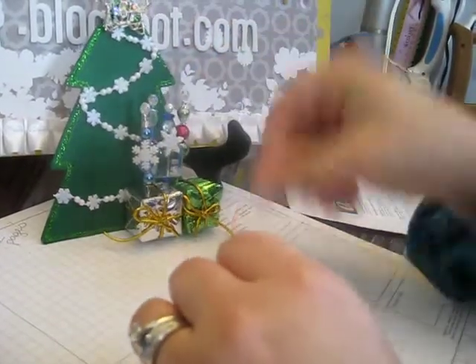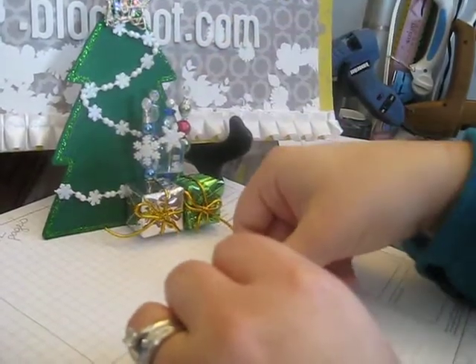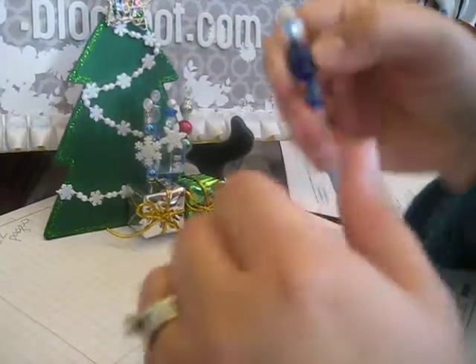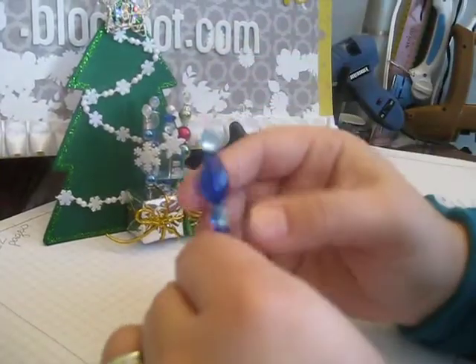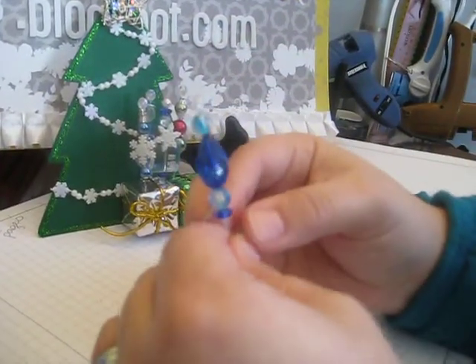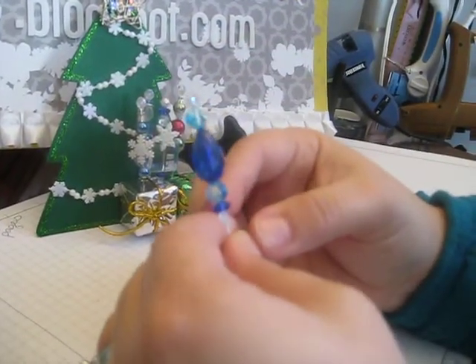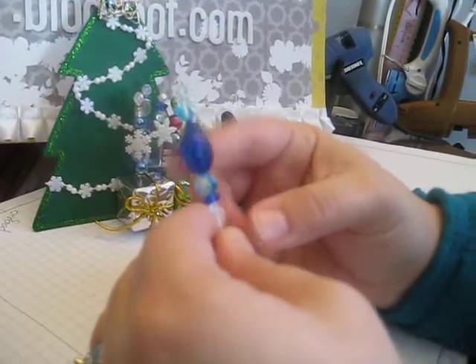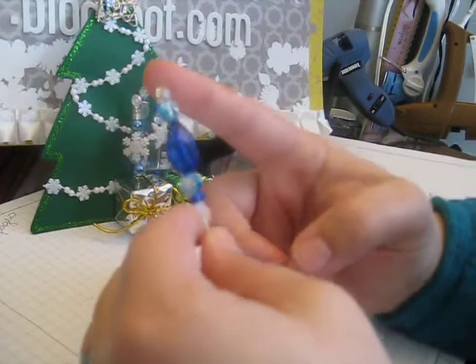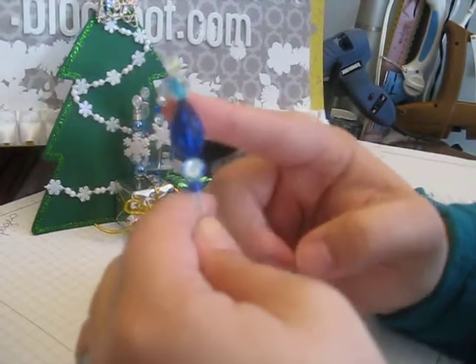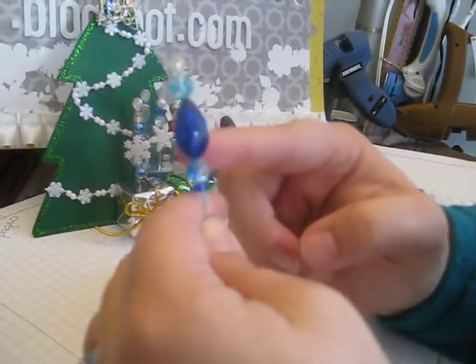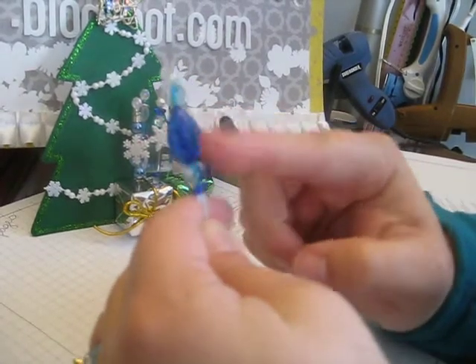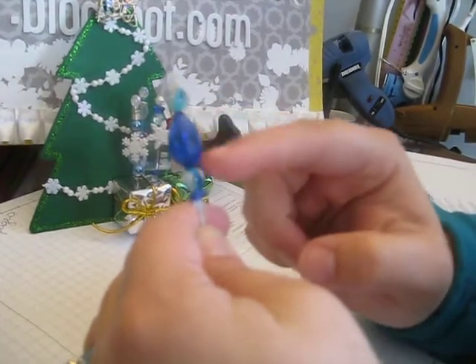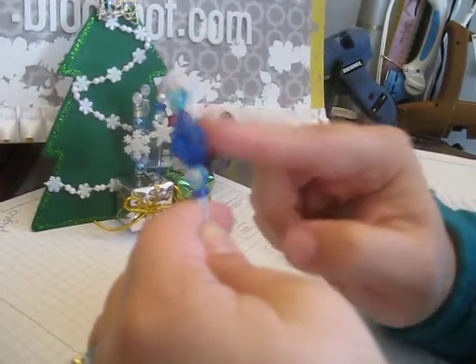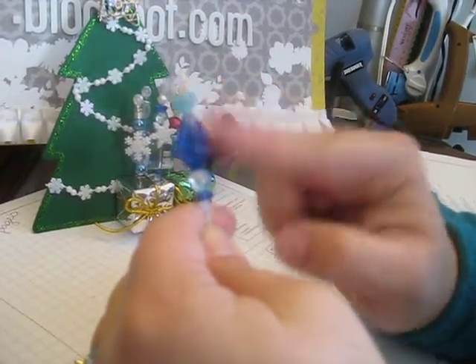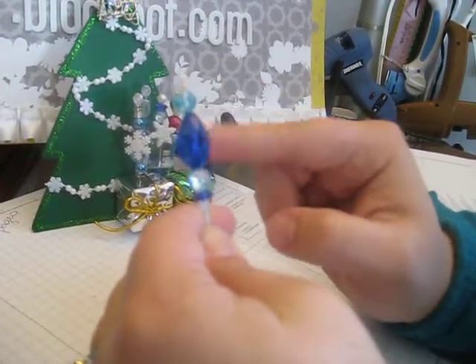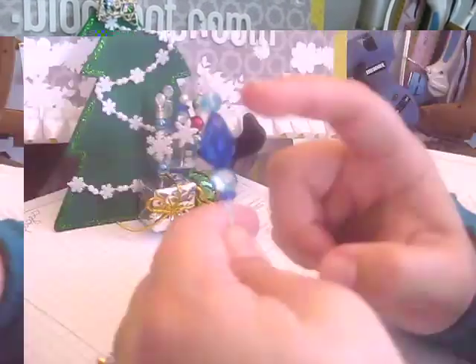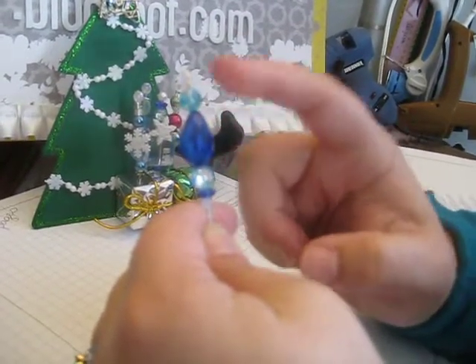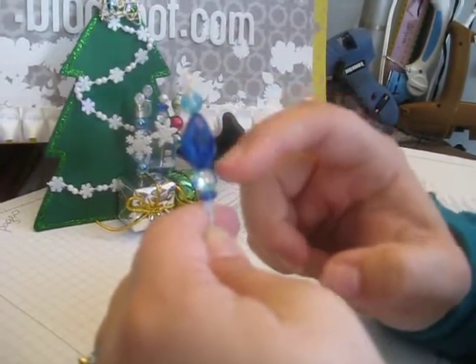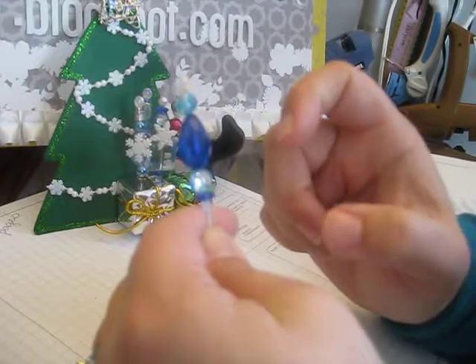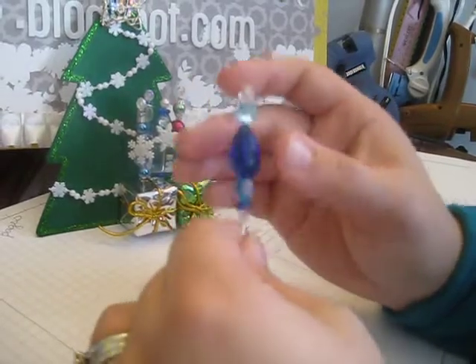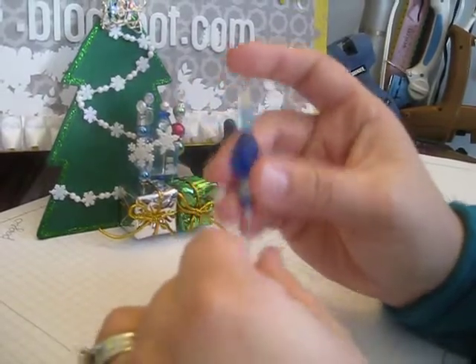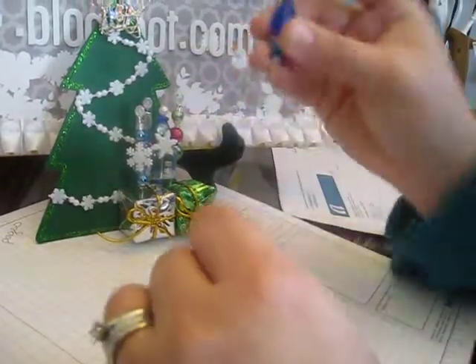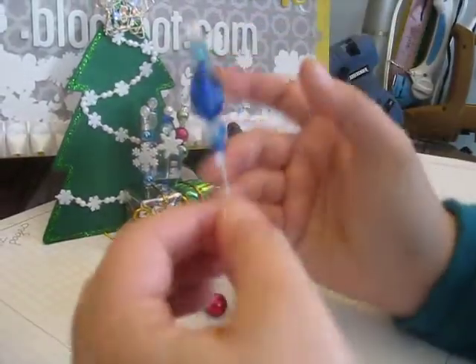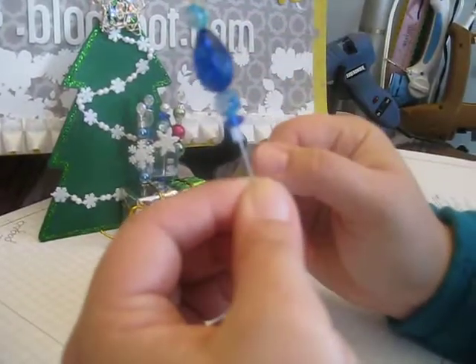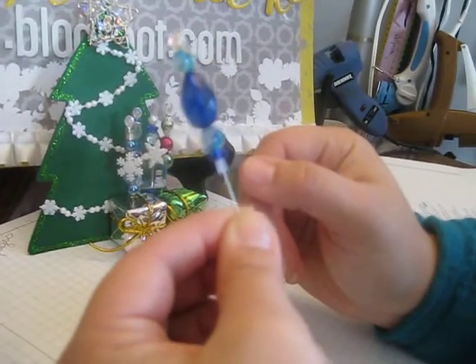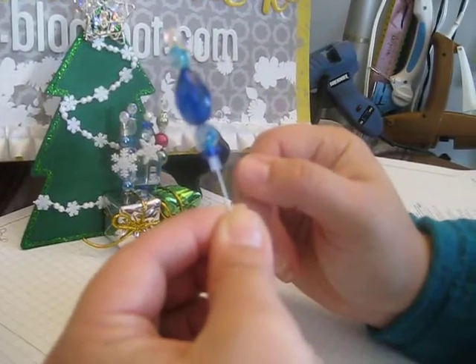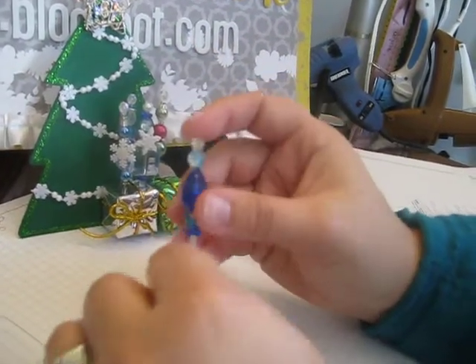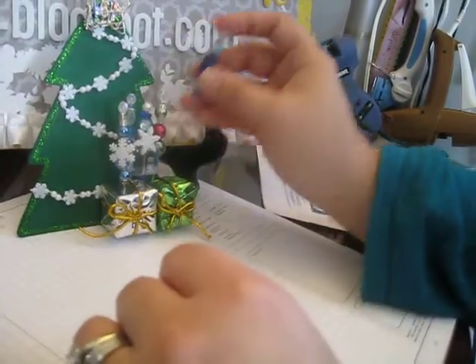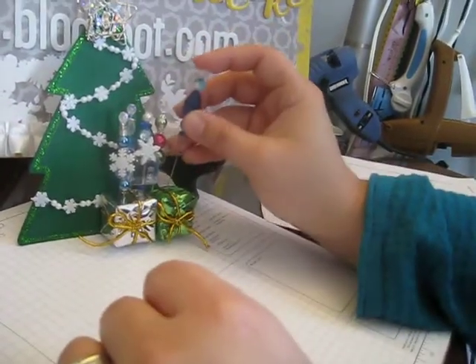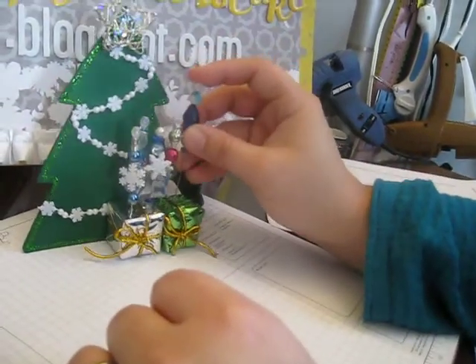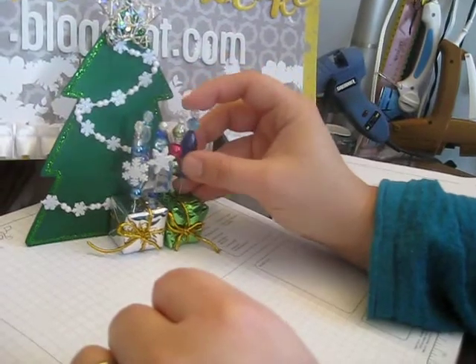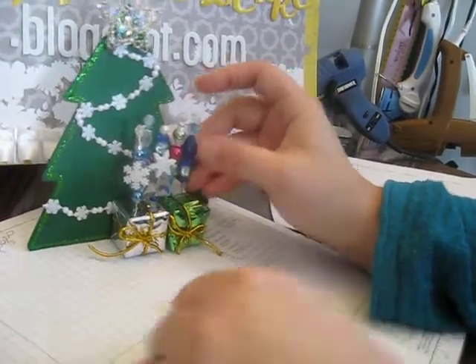And then this blue one has a teardrop faceted acrylic bead, but these are glass beads here. This wouldn't necessarily have to be used for Christmas — I mean, if you like blue, you could use that.